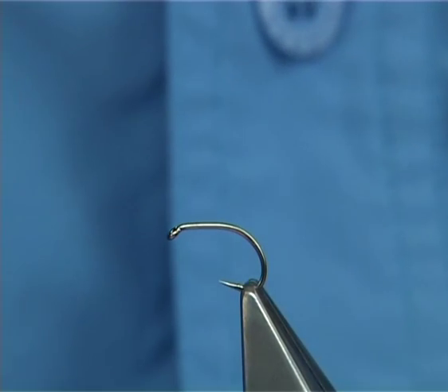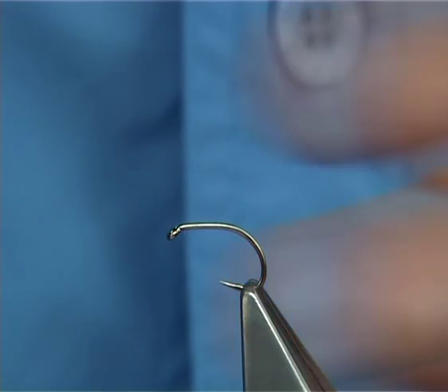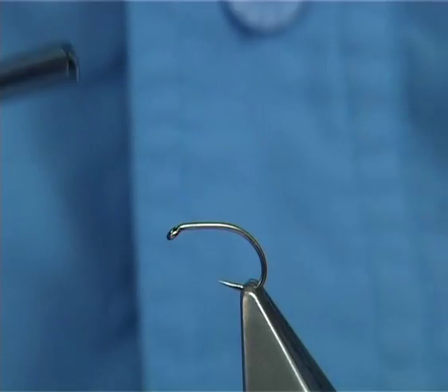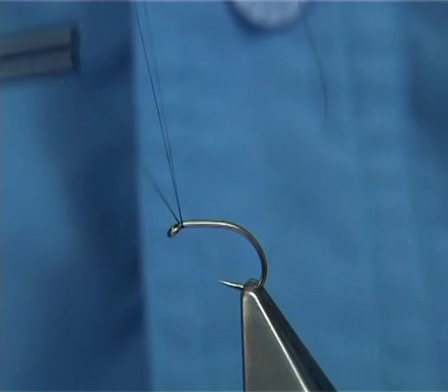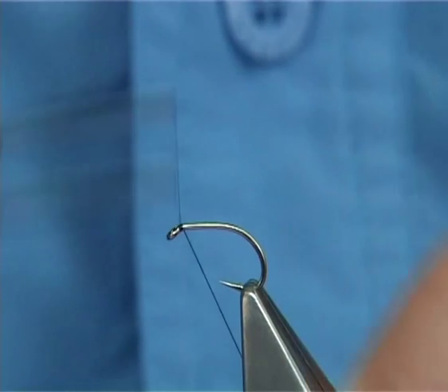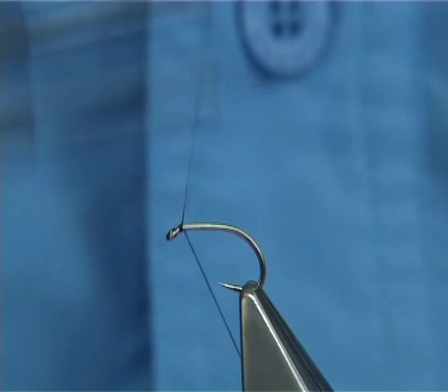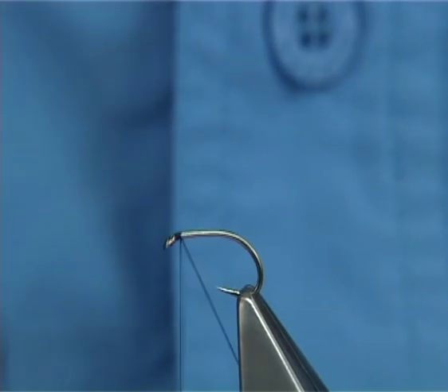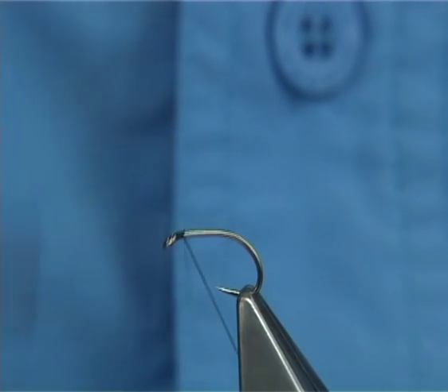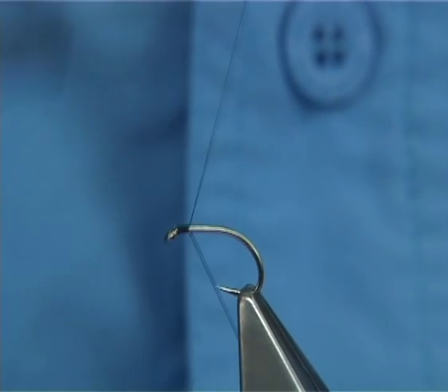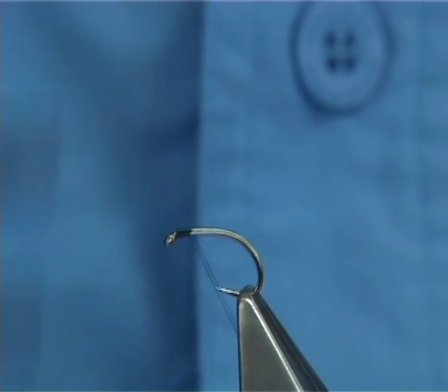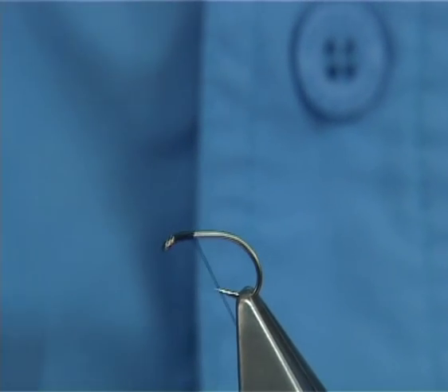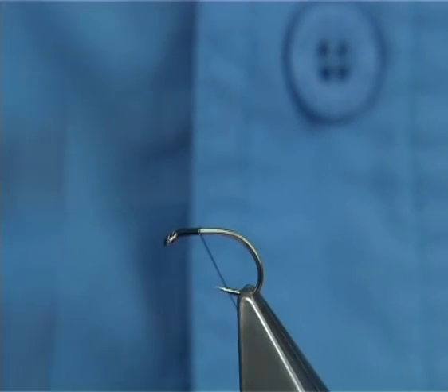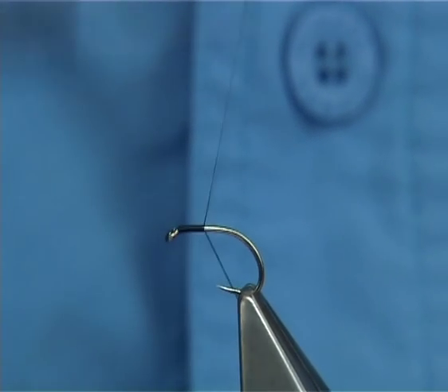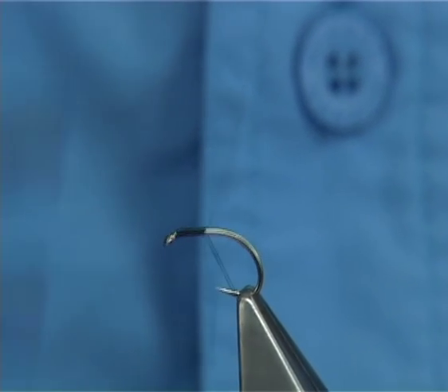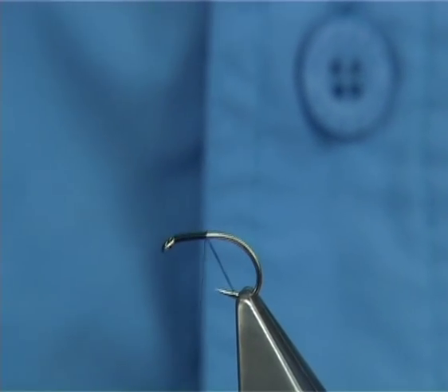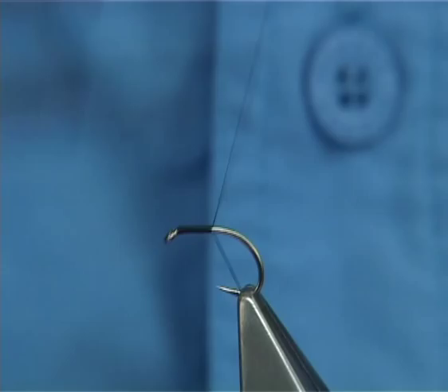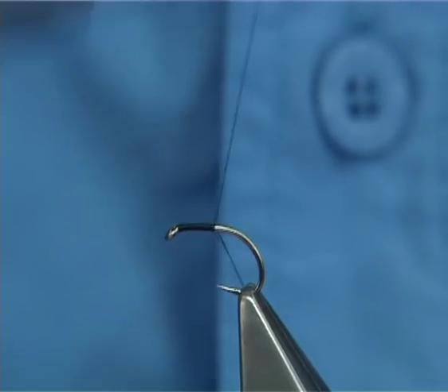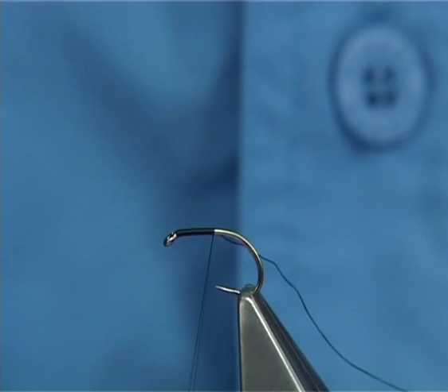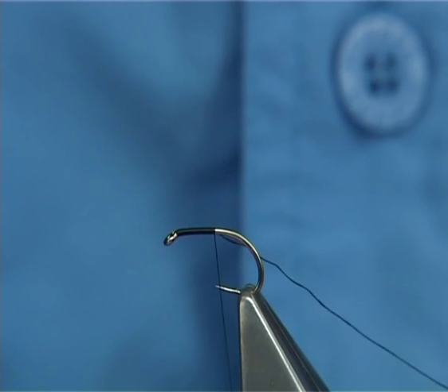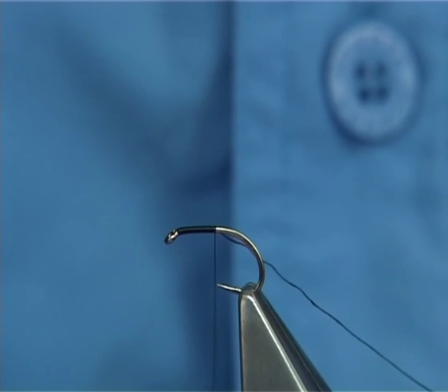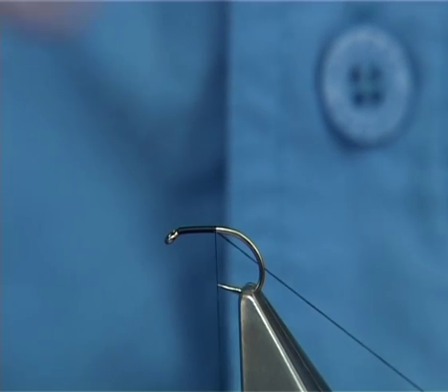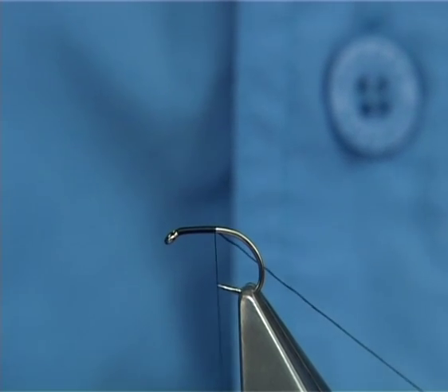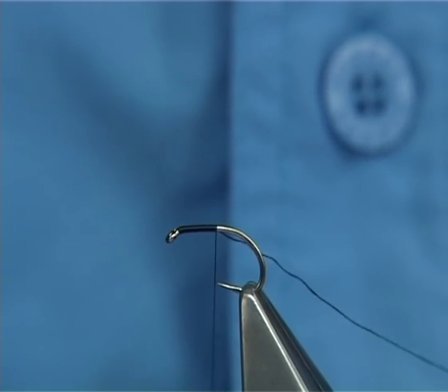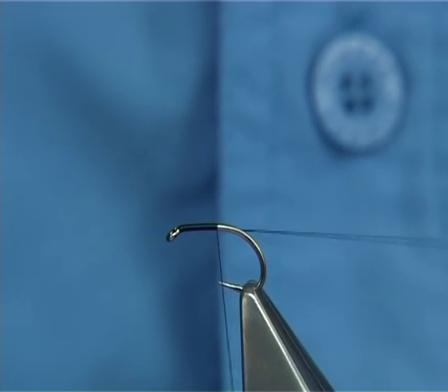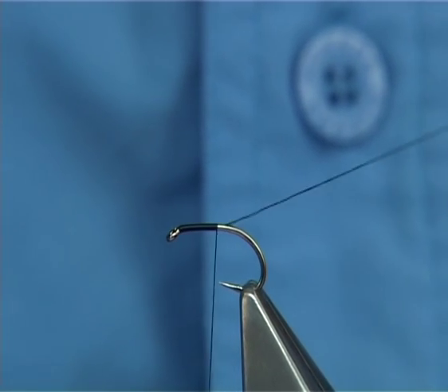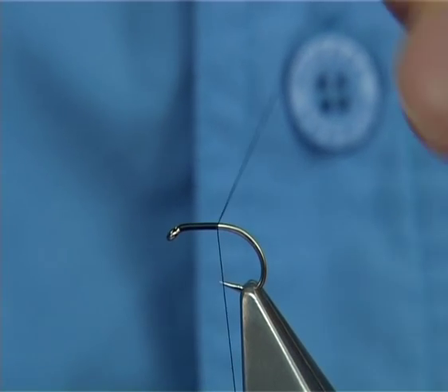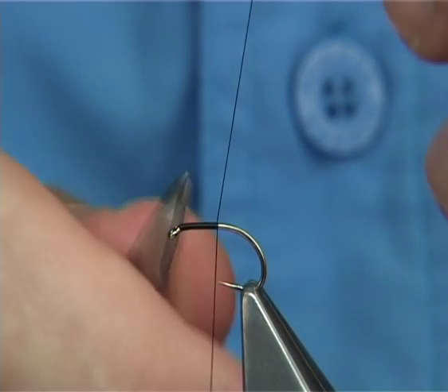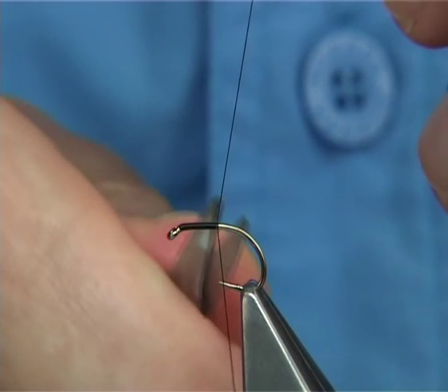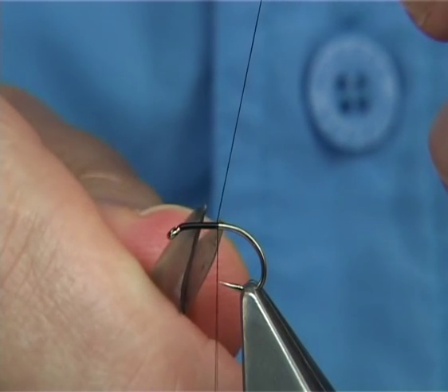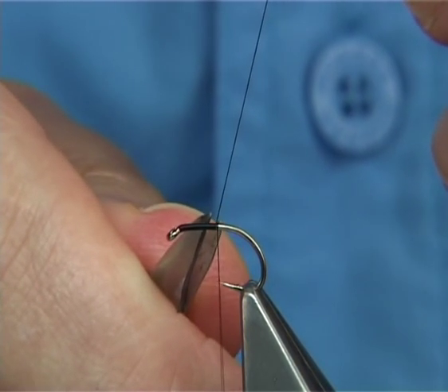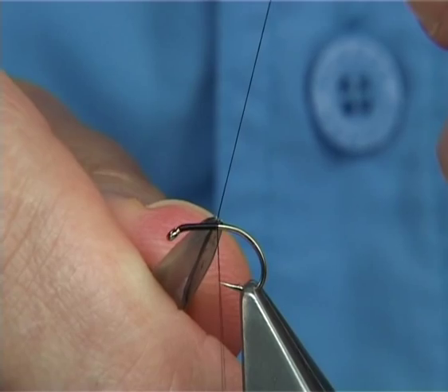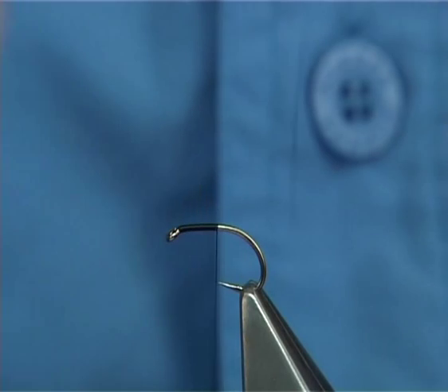First, we start down a layer of thread the length of the thorax, or really until you're in line — once you let the bobbin go, the thread is in line with the point of the hook.